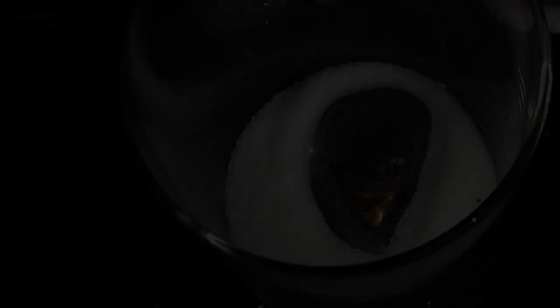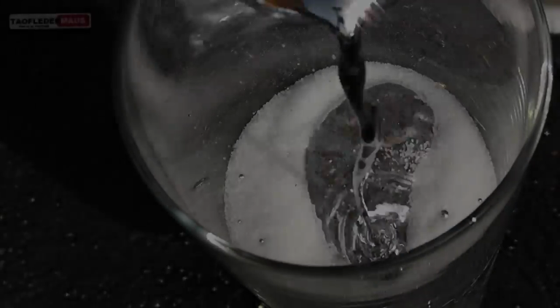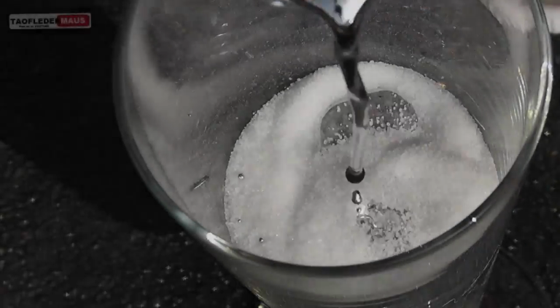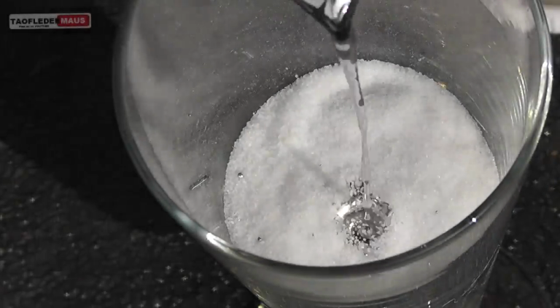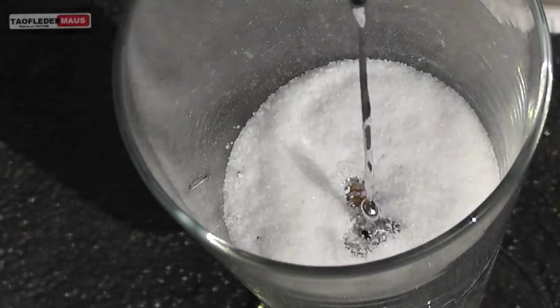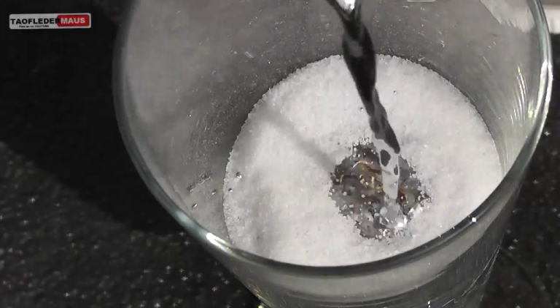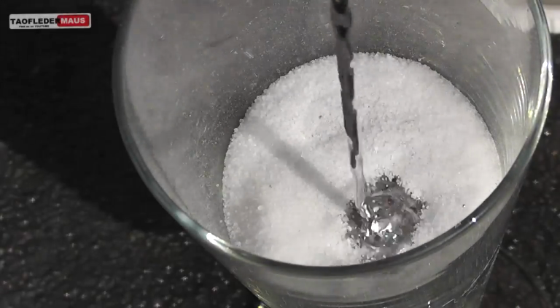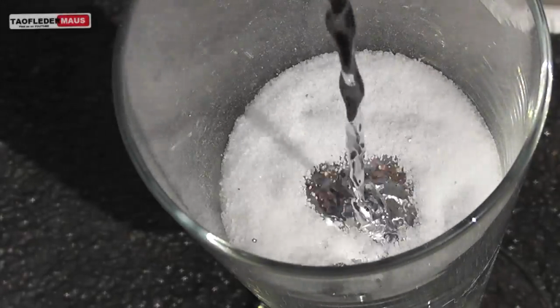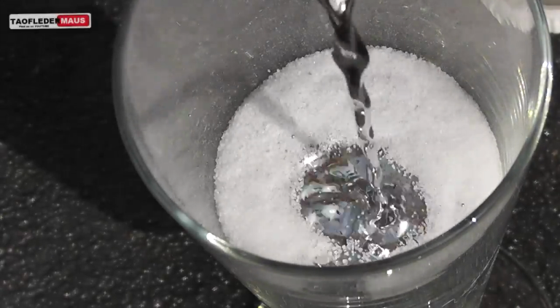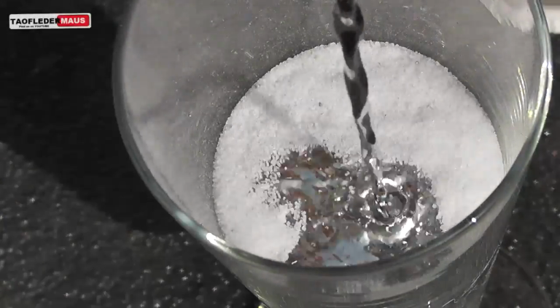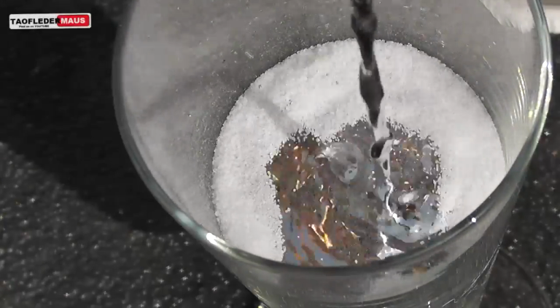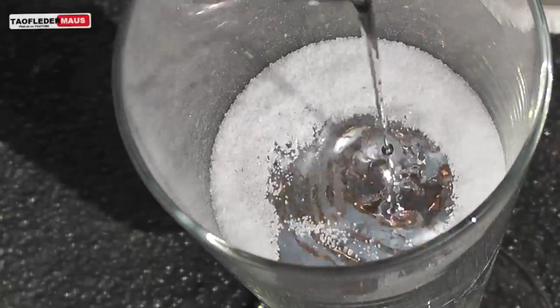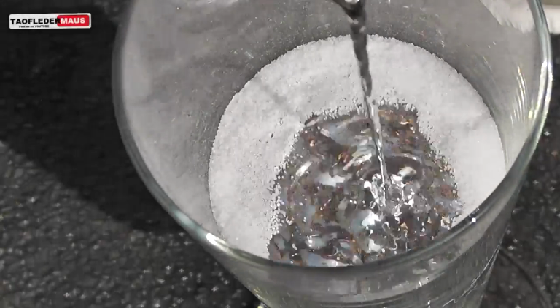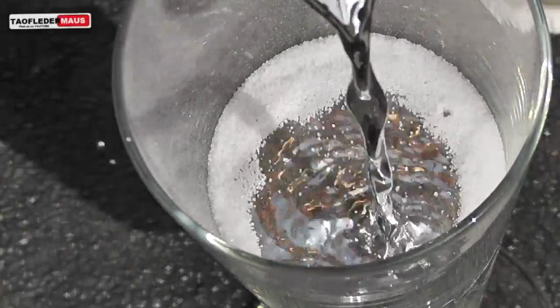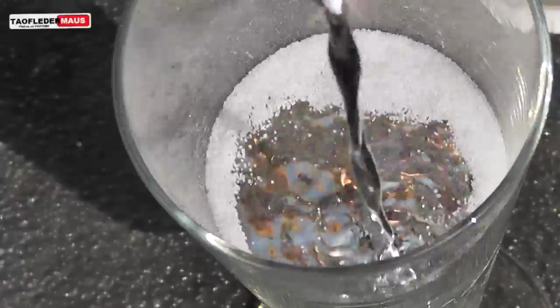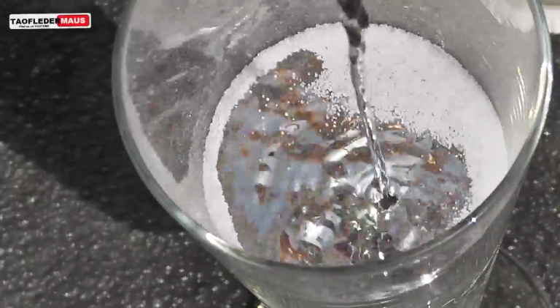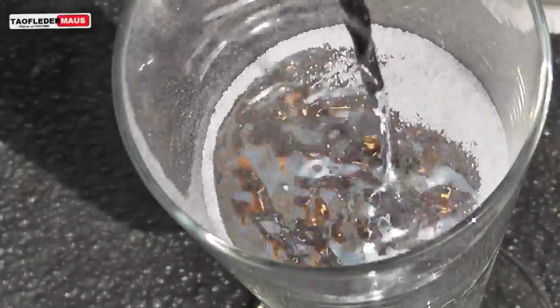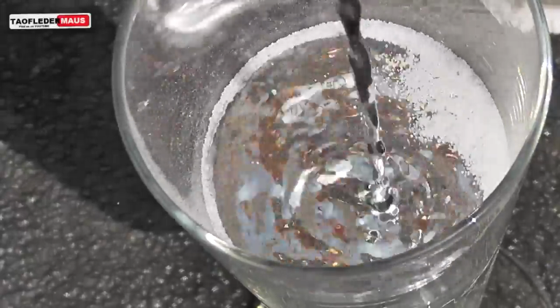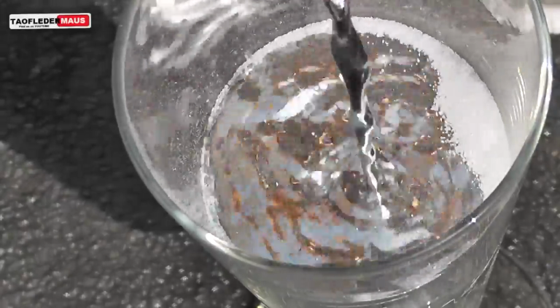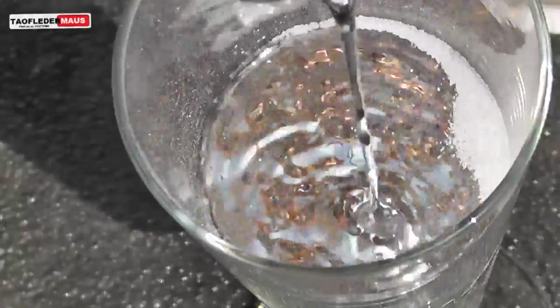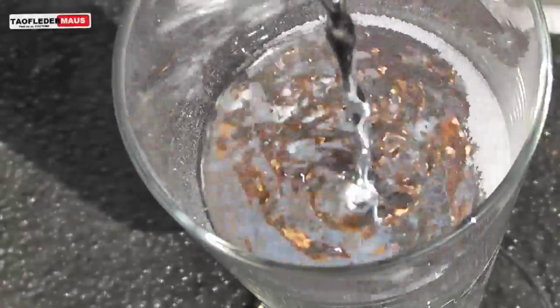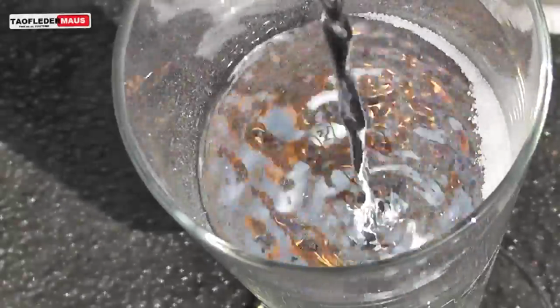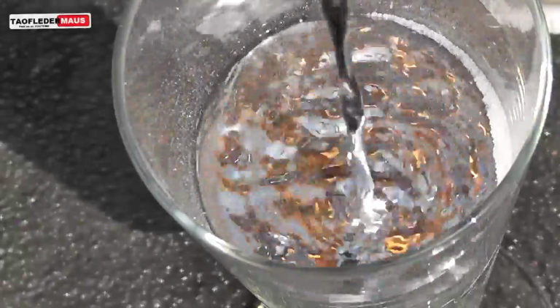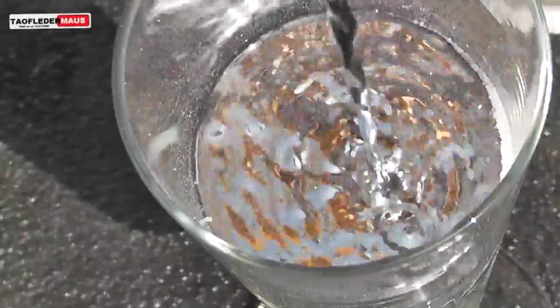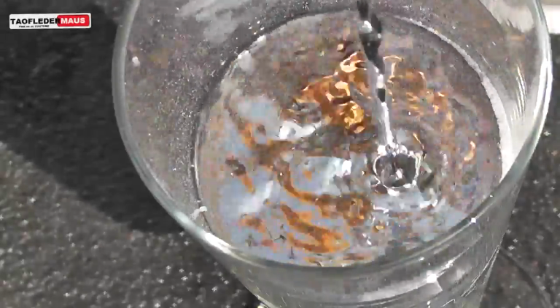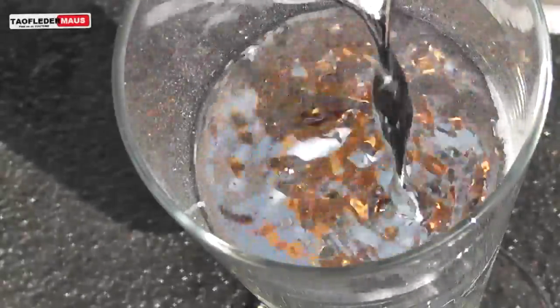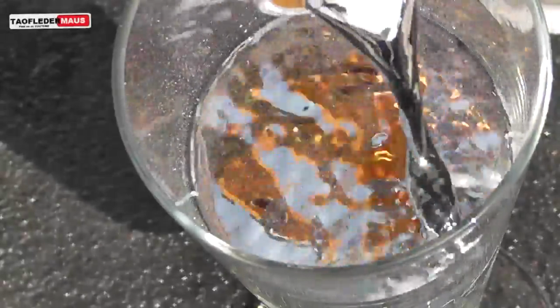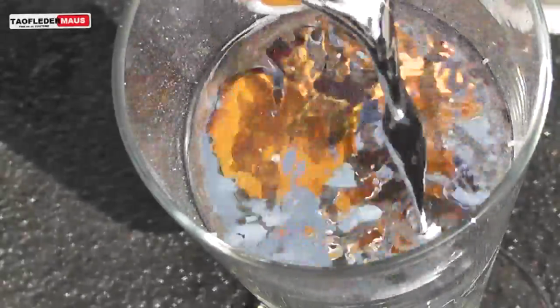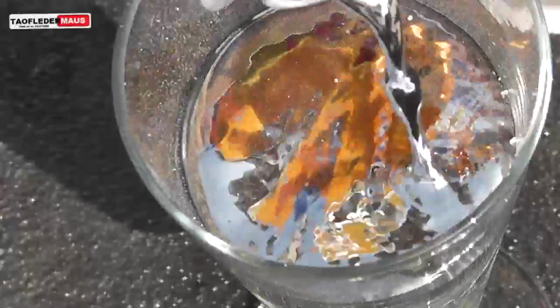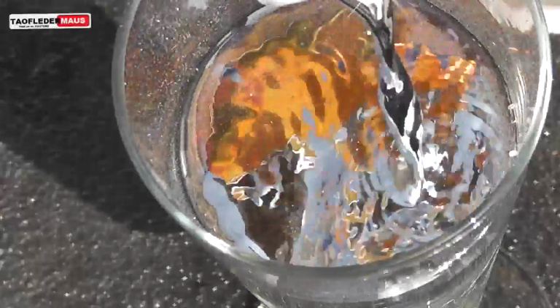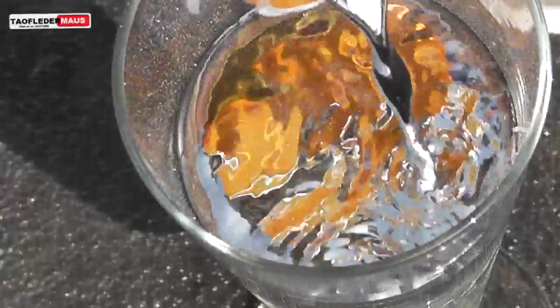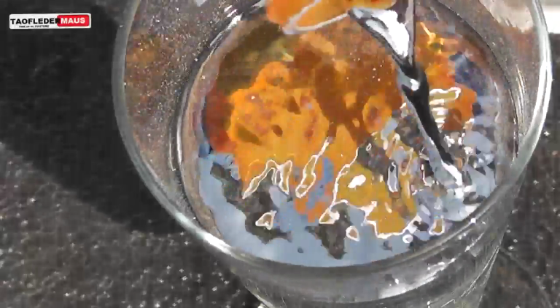Hello everyone, this is Jeff of TauflaterMouse. In my last mercury video, we poured mercury into table salt, and despite the salt only being one-seventh the density of mercury, it became submerged underneath the mercury as we poured it in.